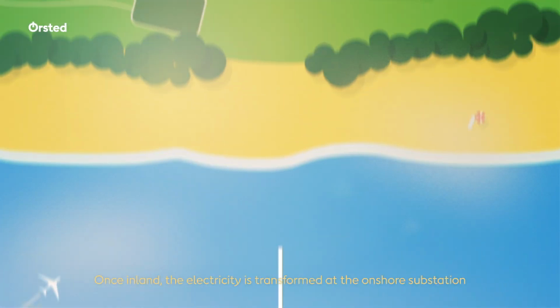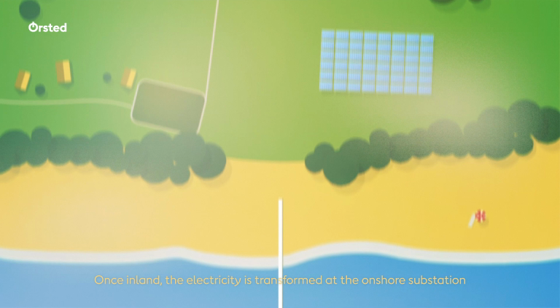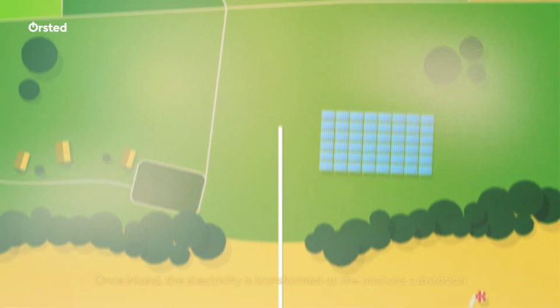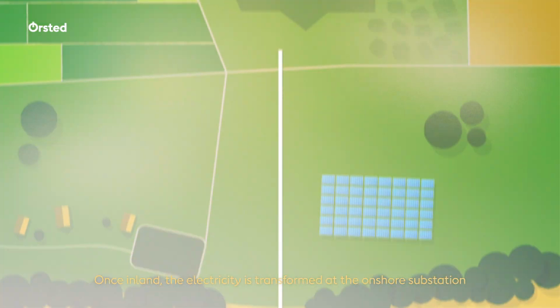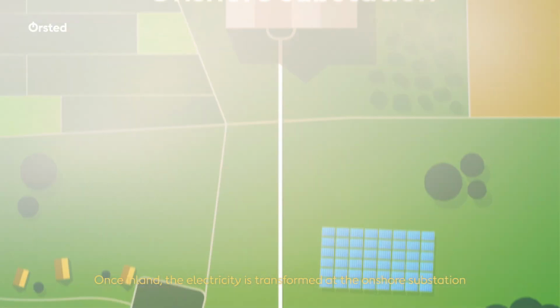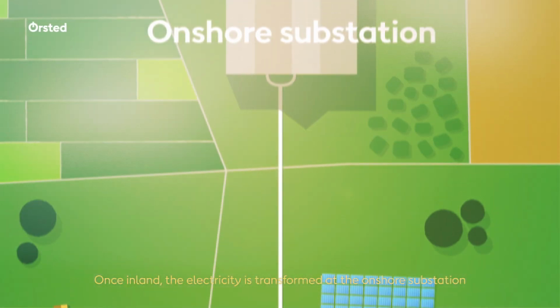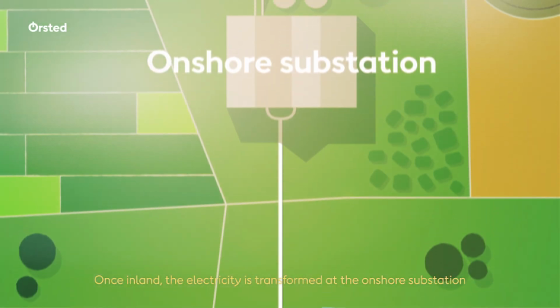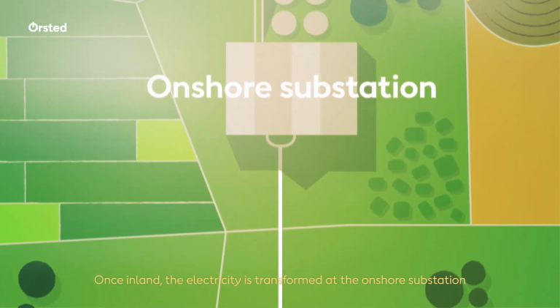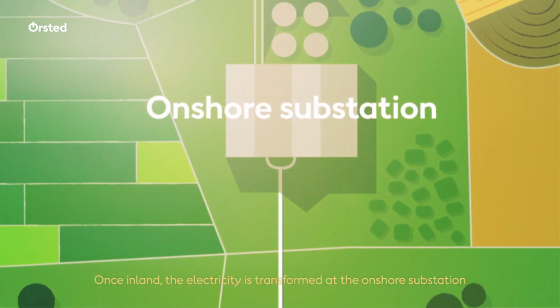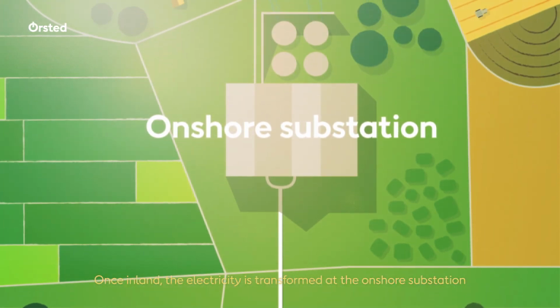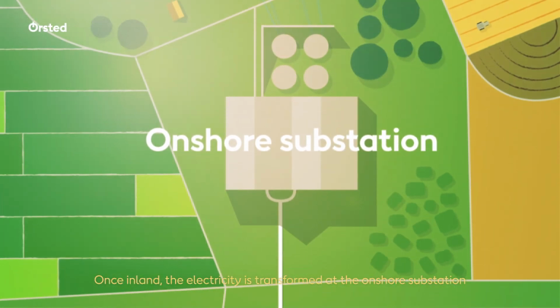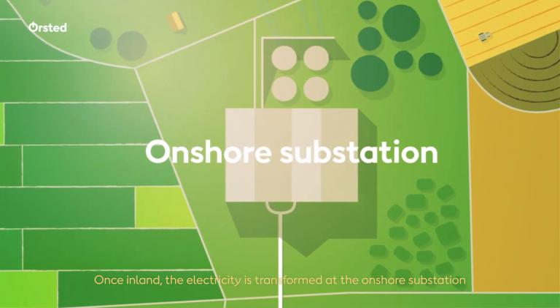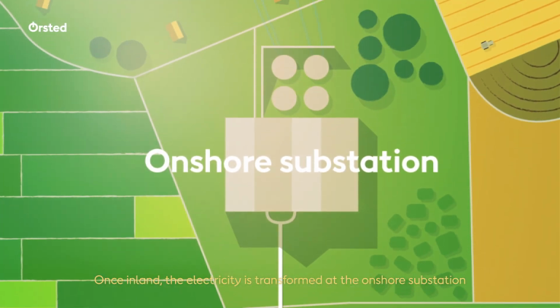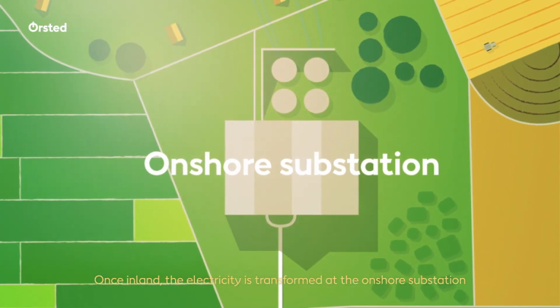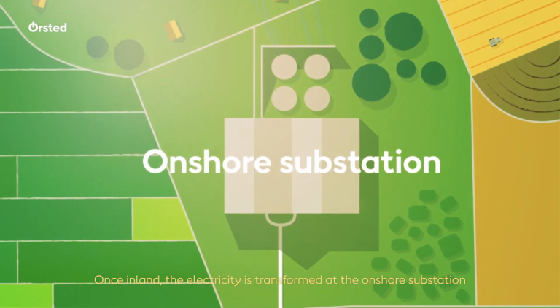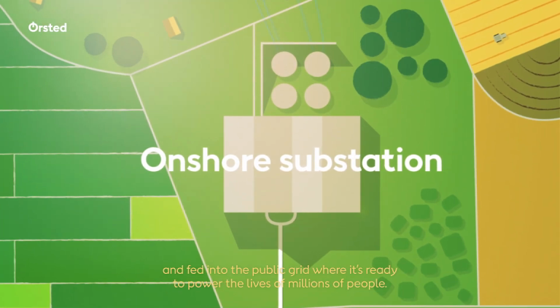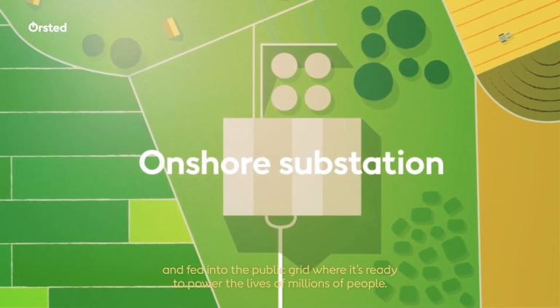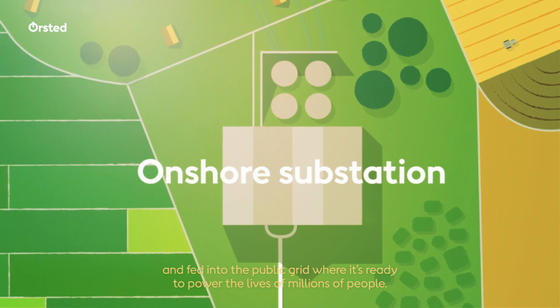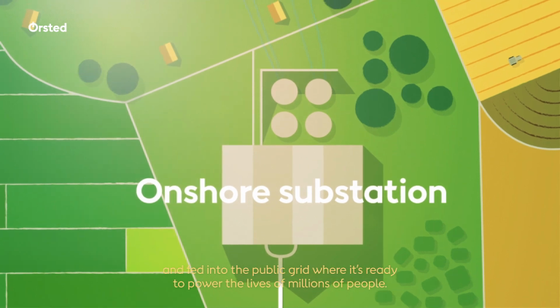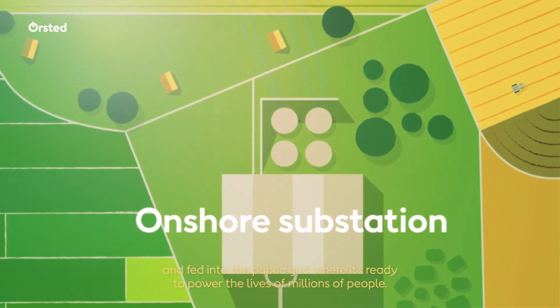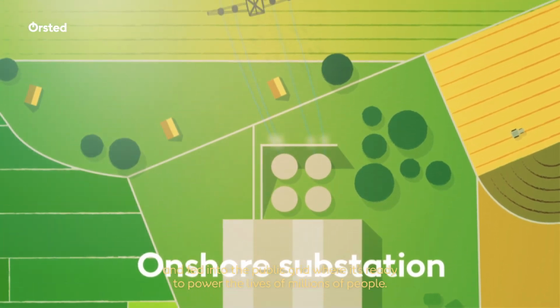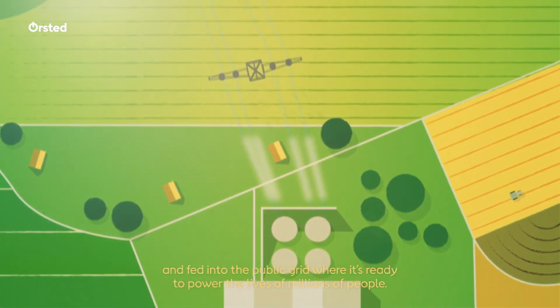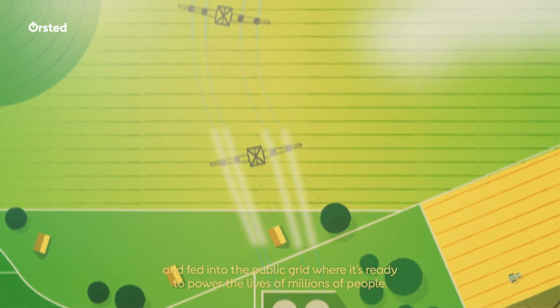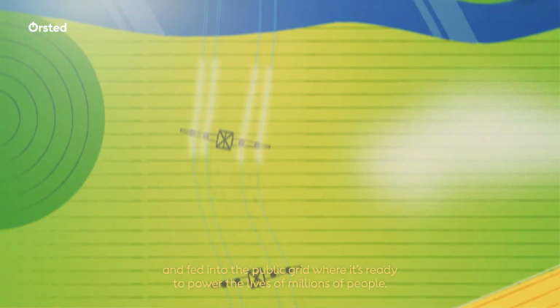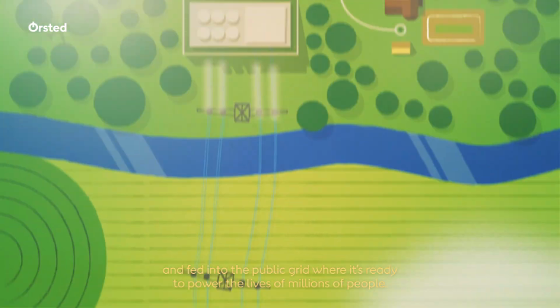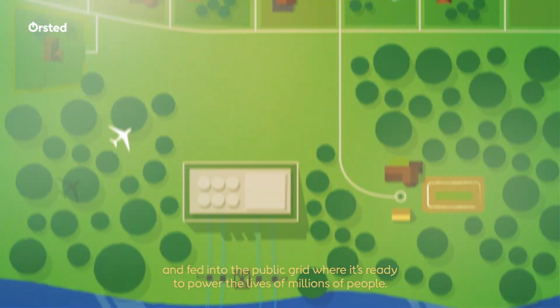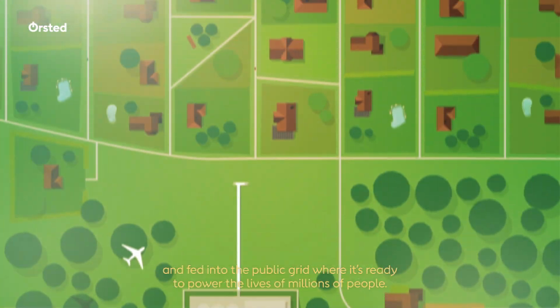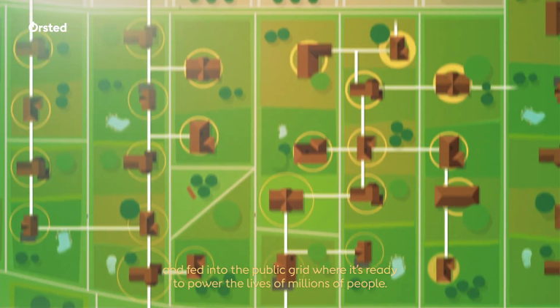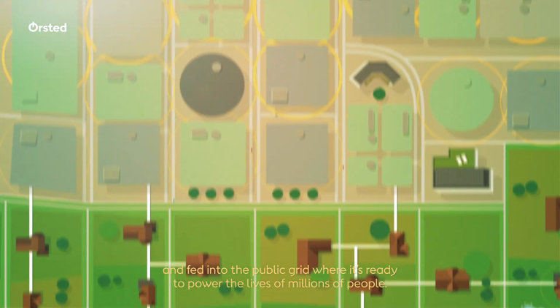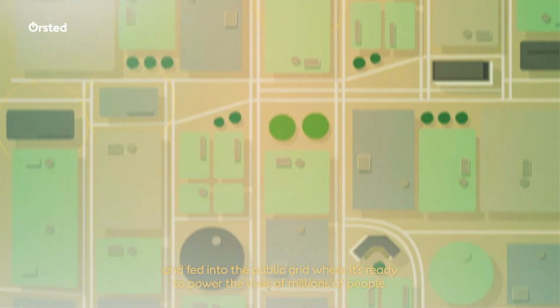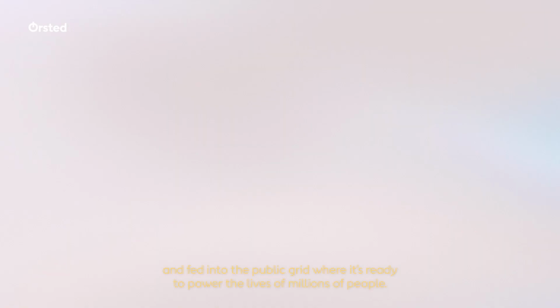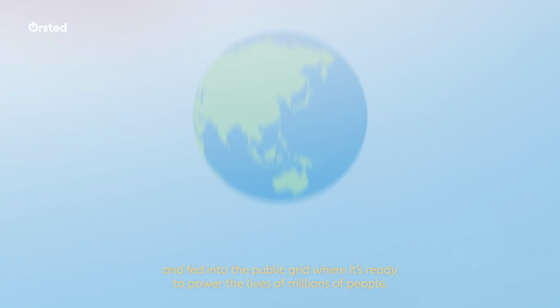Once inland, the electricity is transformed at the onshore substation and fed into the public grid, where it is ready to power the lives of millions of people.